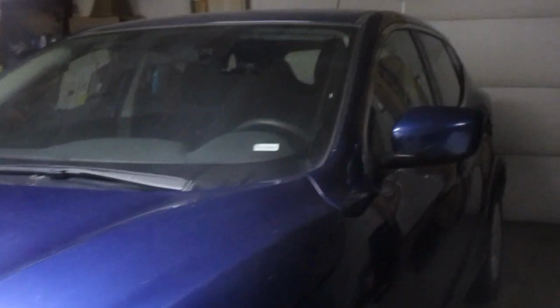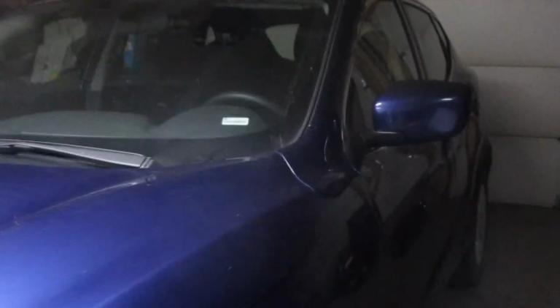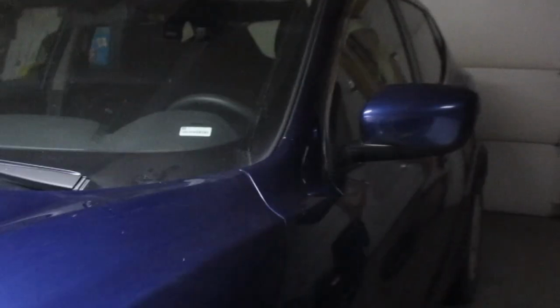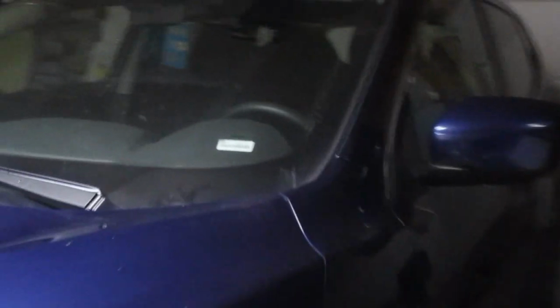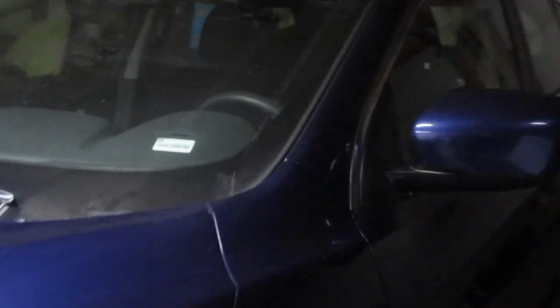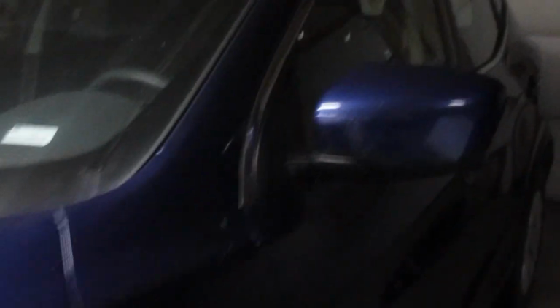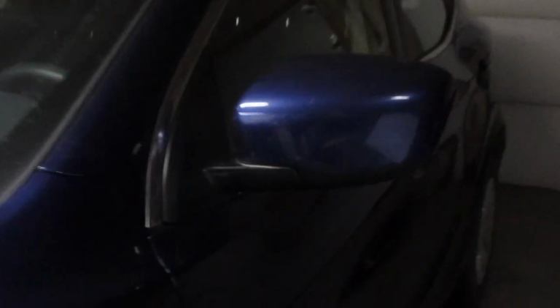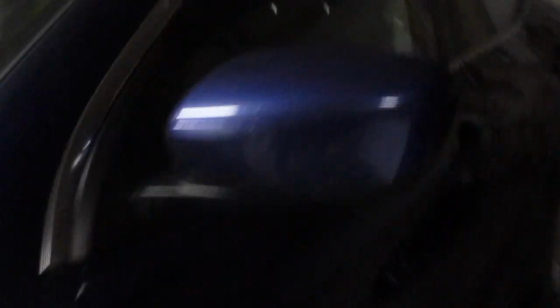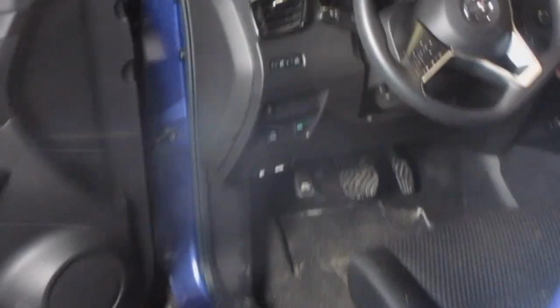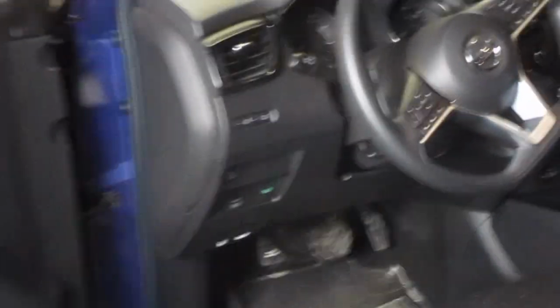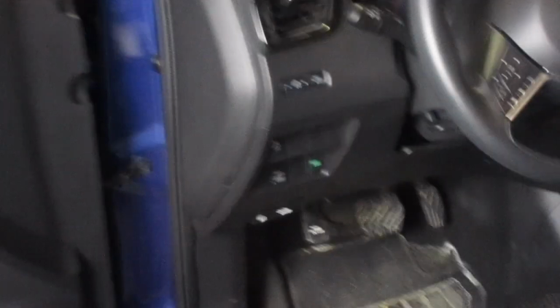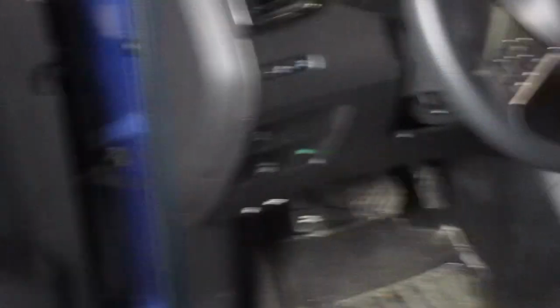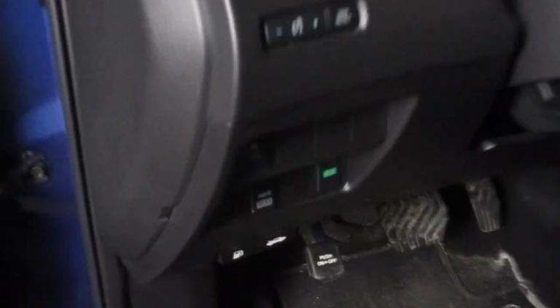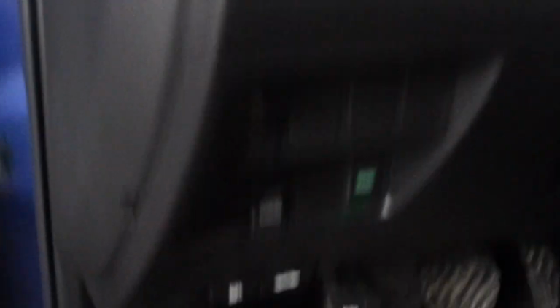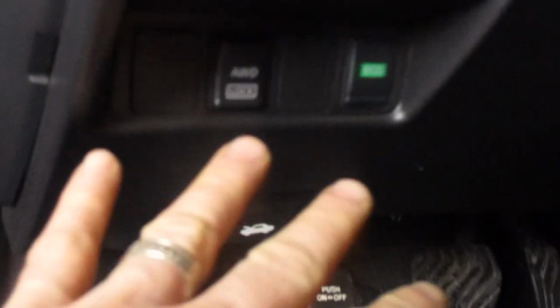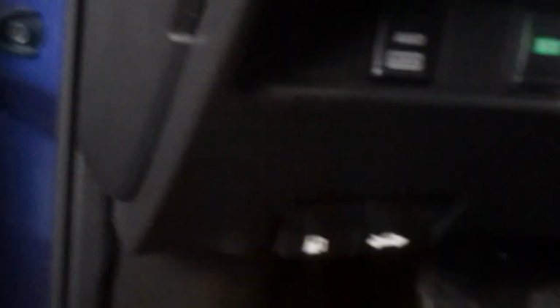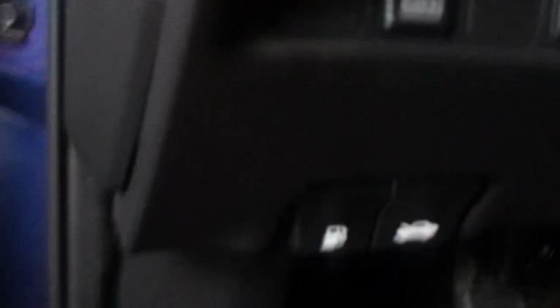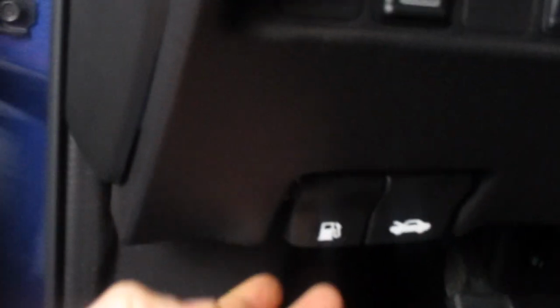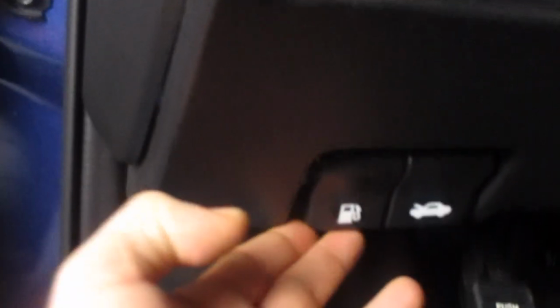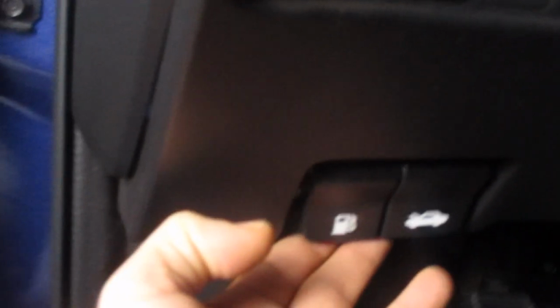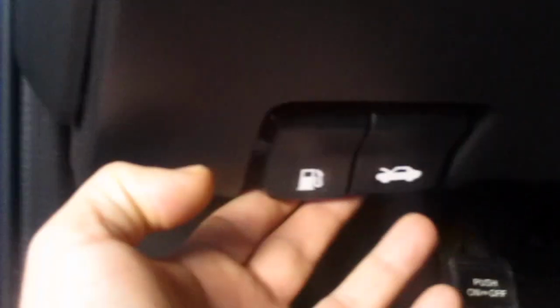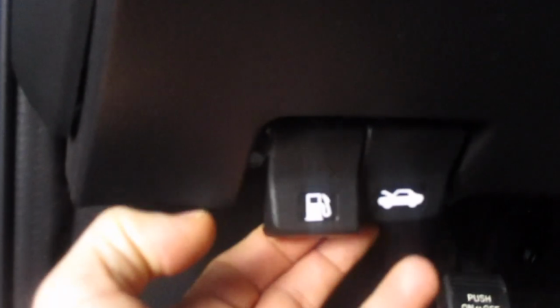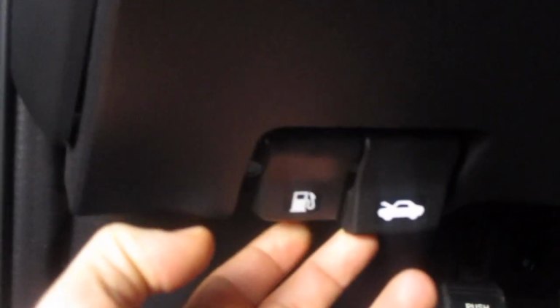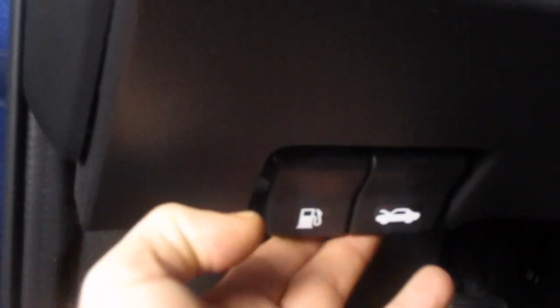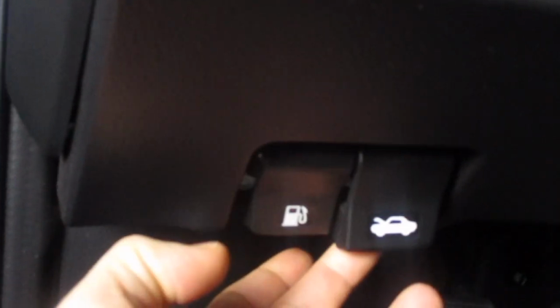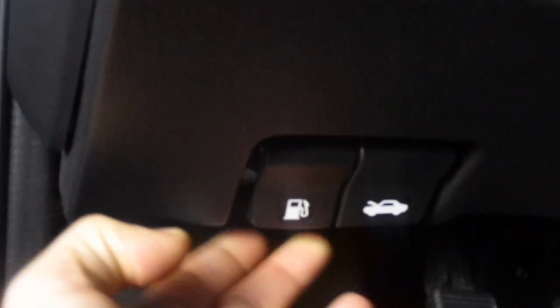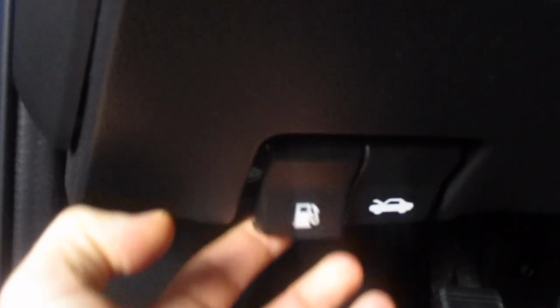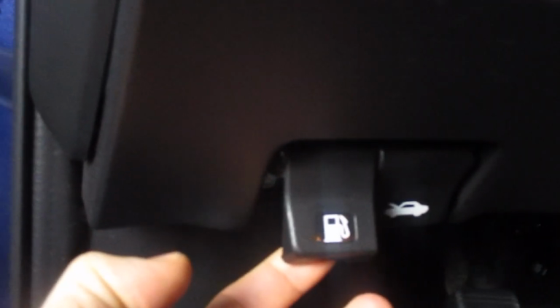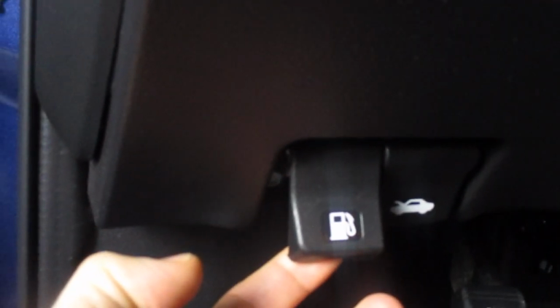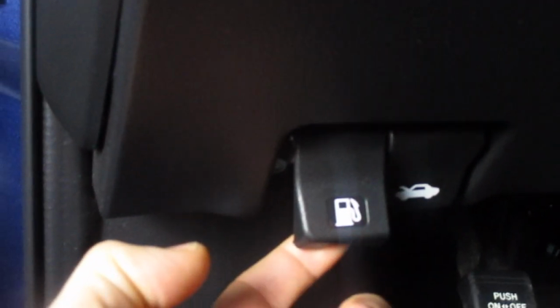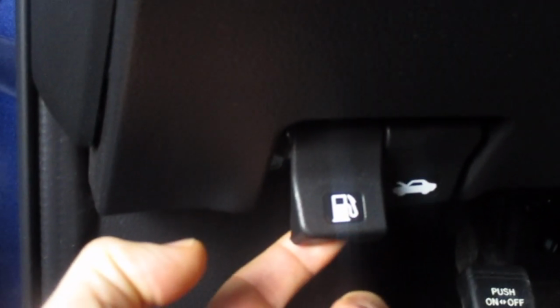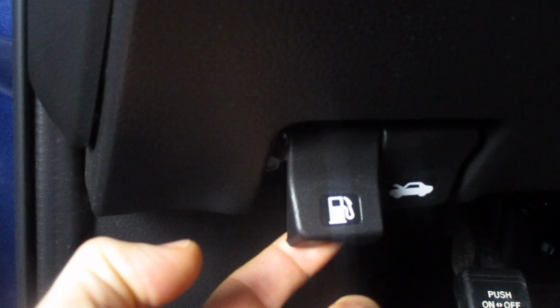I have a Nissan Rogue here. I'm going to show you how to get in to the gas tank. Go inside the driver's side door, and right here where your left leg would be, you're going to see there's two little tabs. One is for your hood, and the other one is for your fuel door. You're going to pull on that.